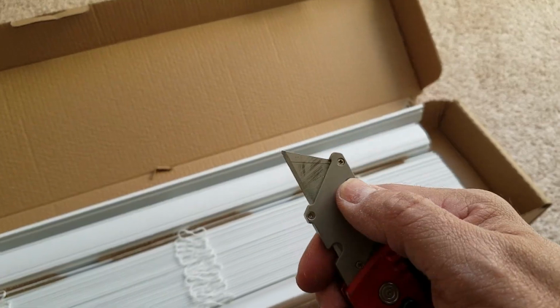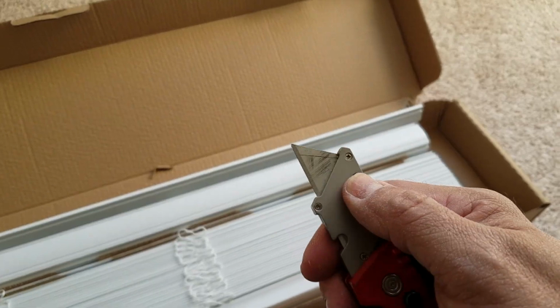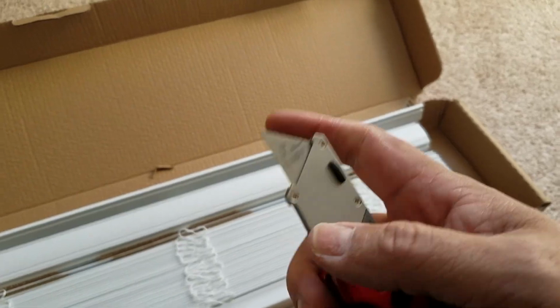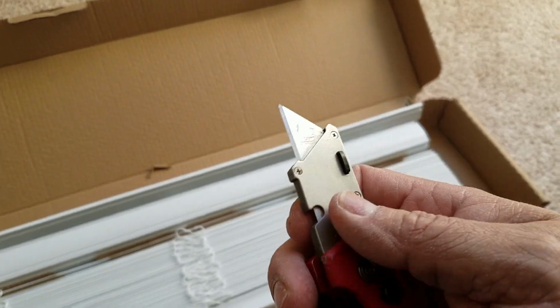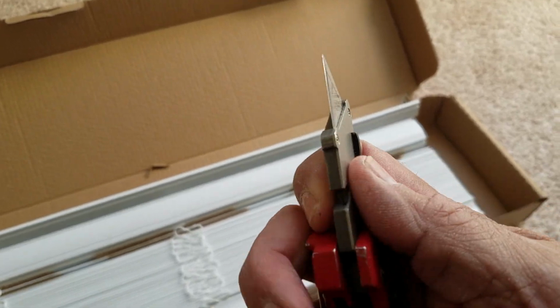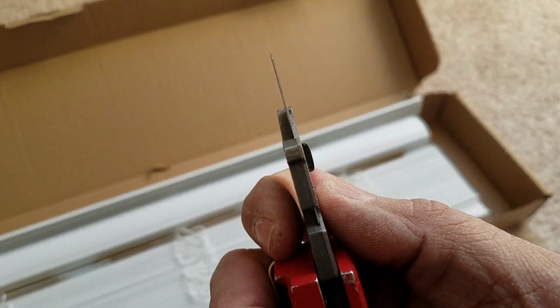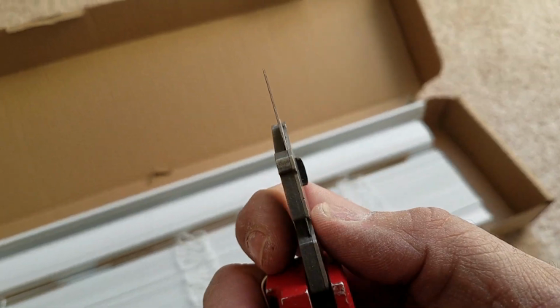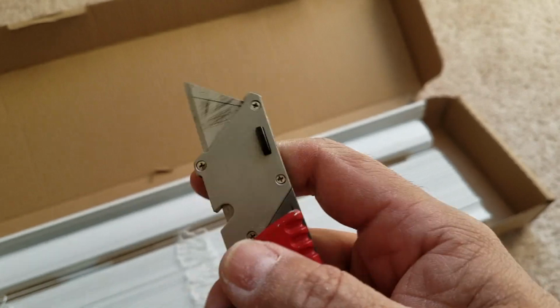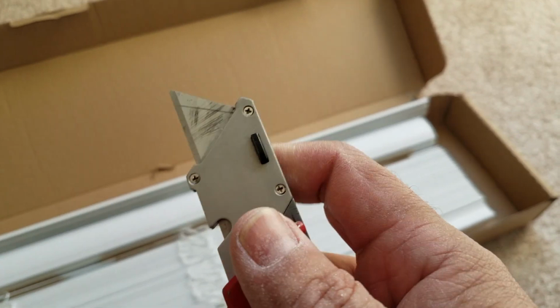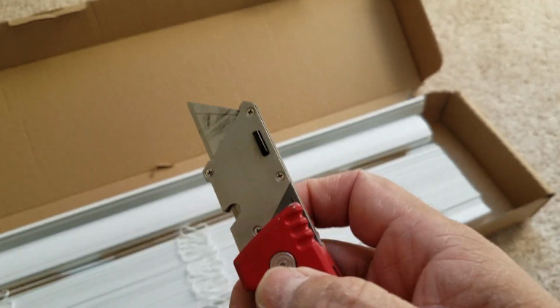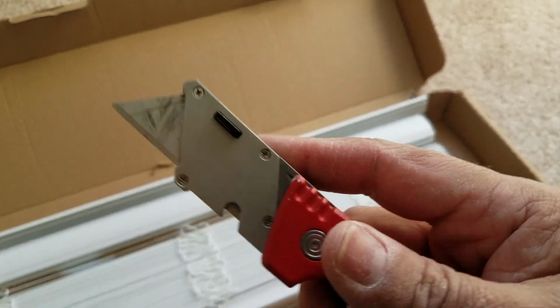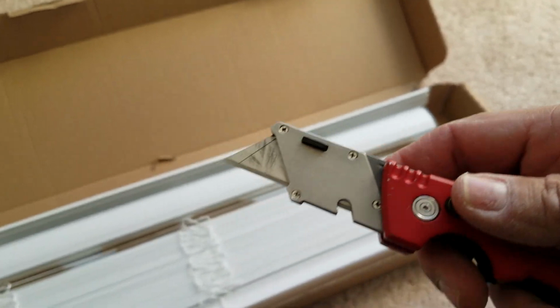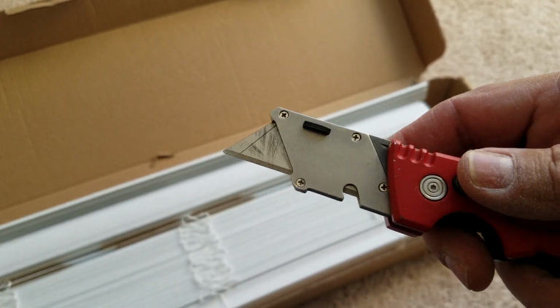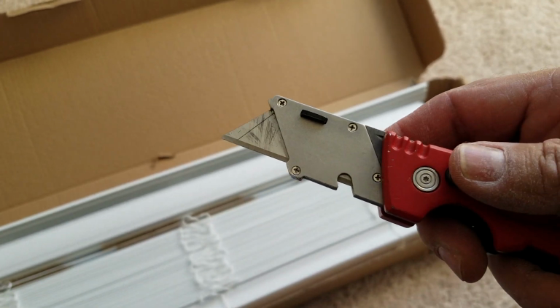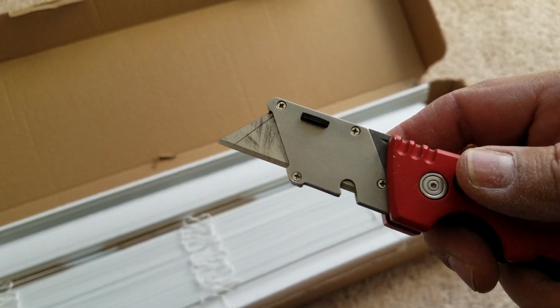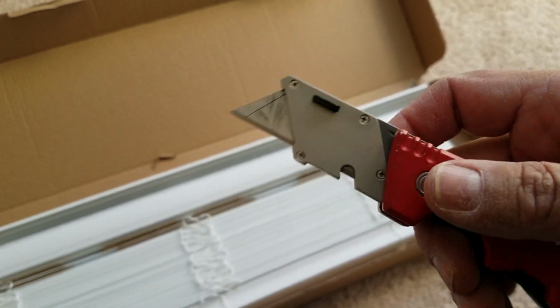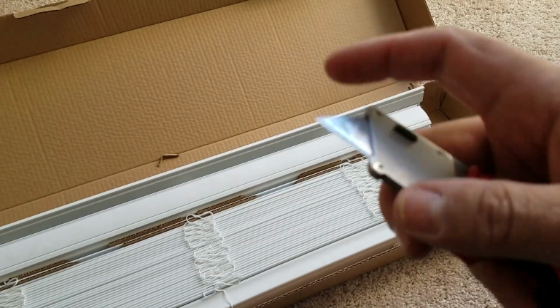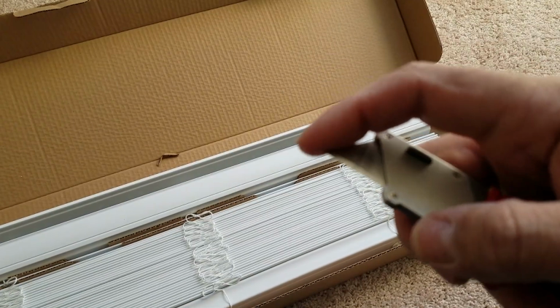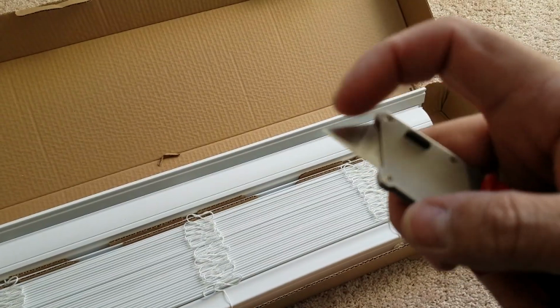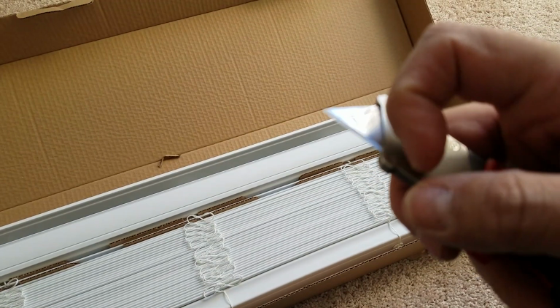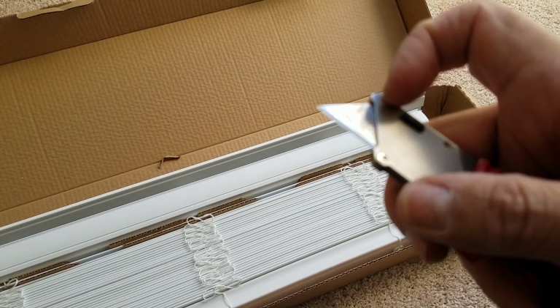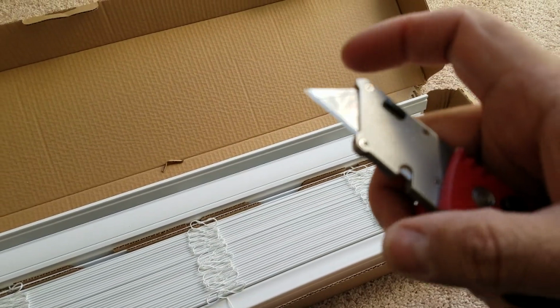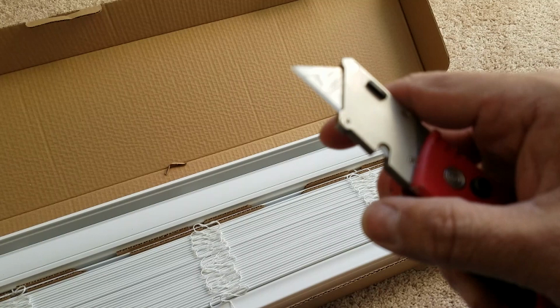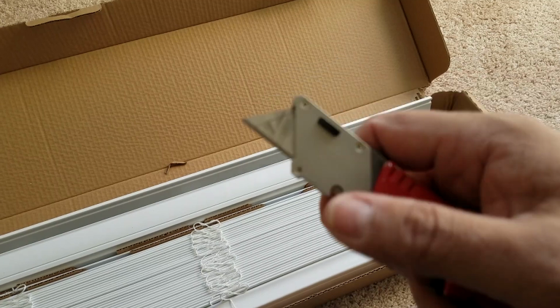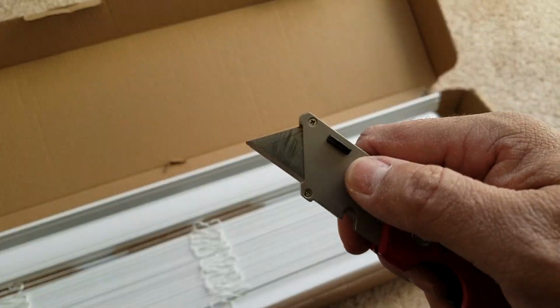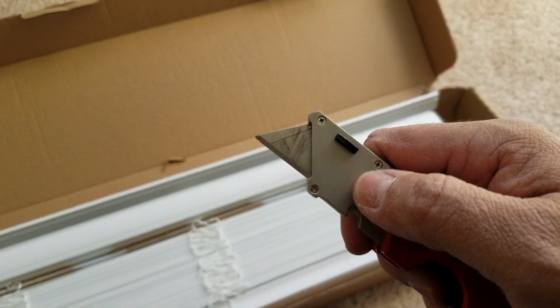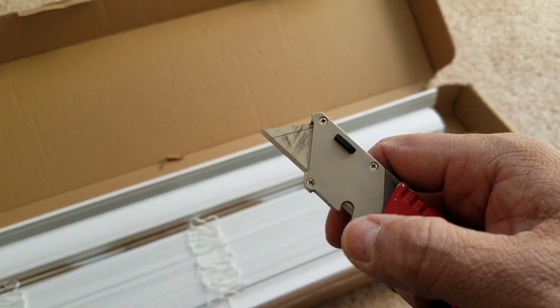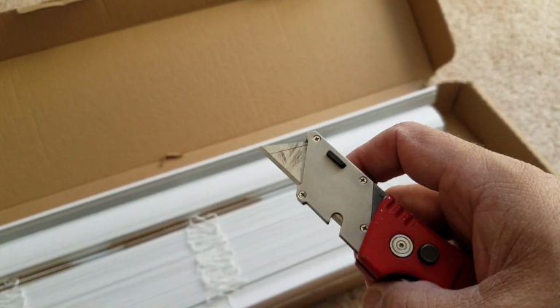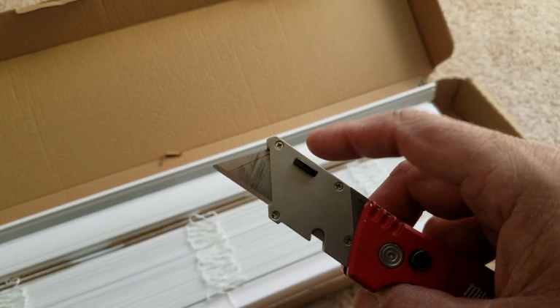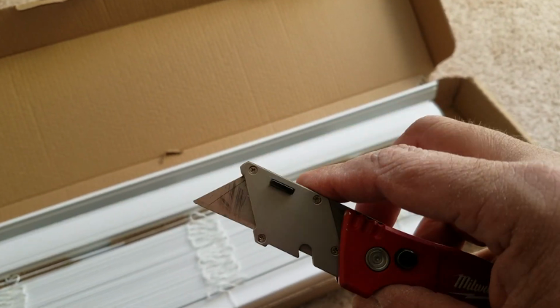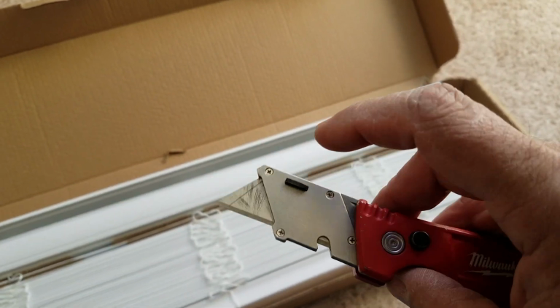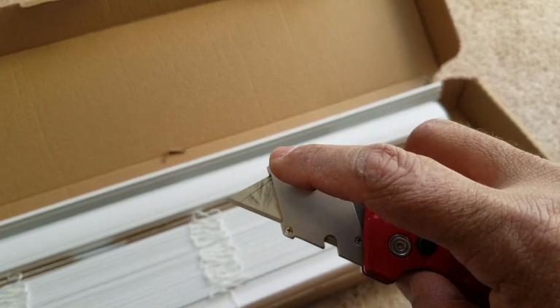You just press this button and it slides right out. I did have a situation where the end of one of the blades on the other side broke off and fell inside, so what I did was I got a small screwdriver.